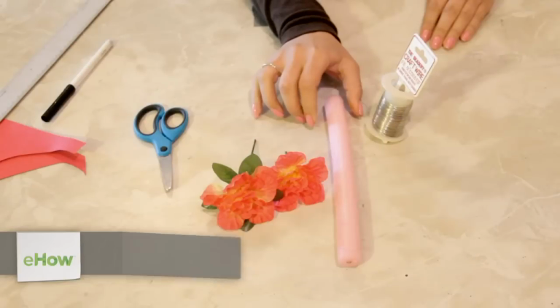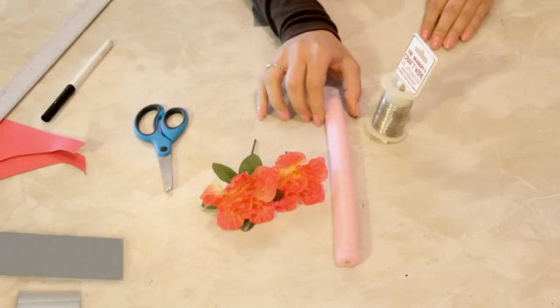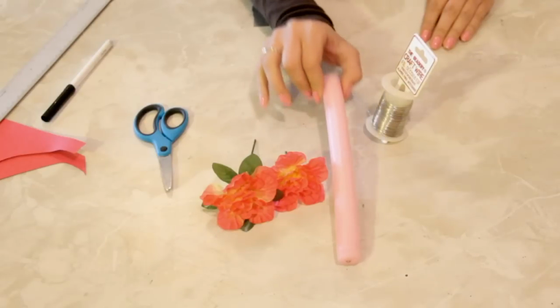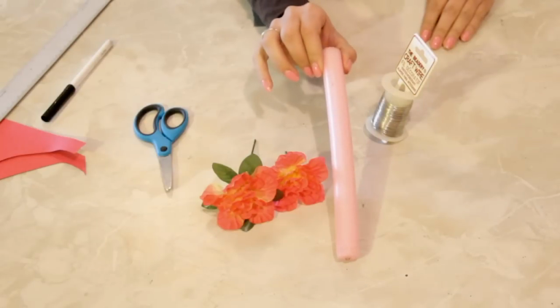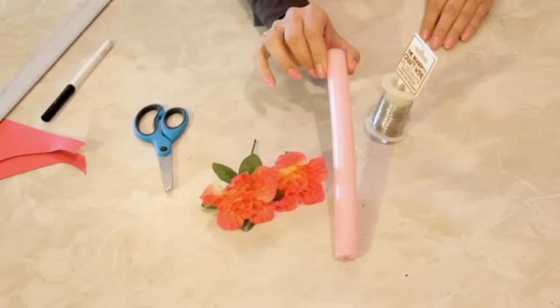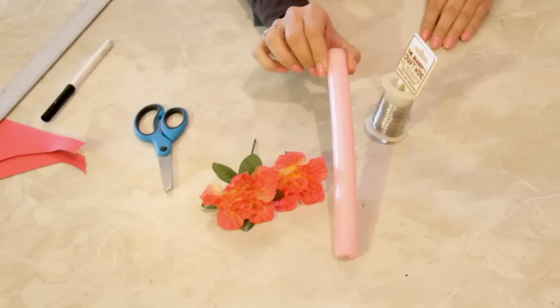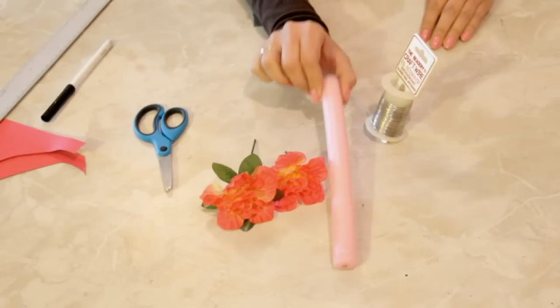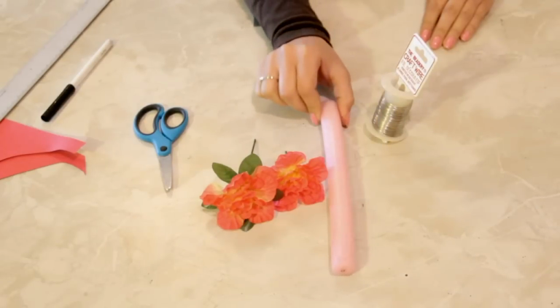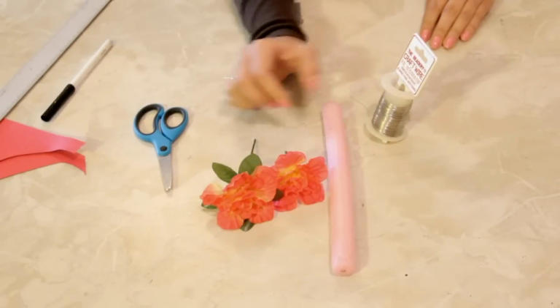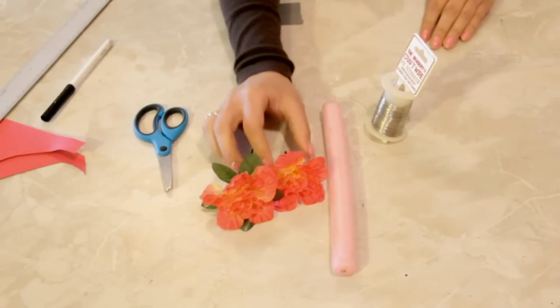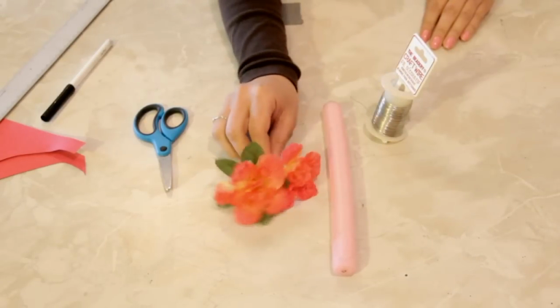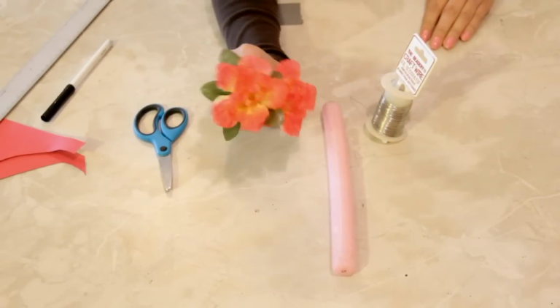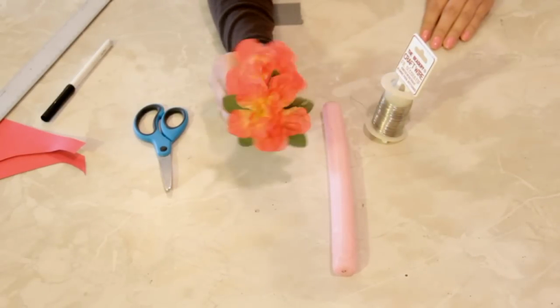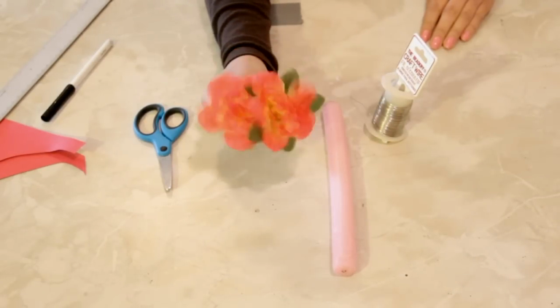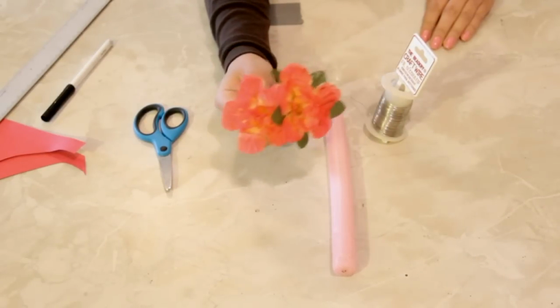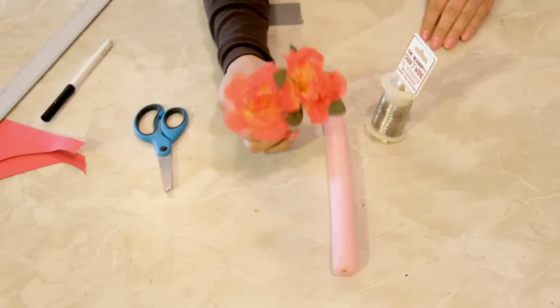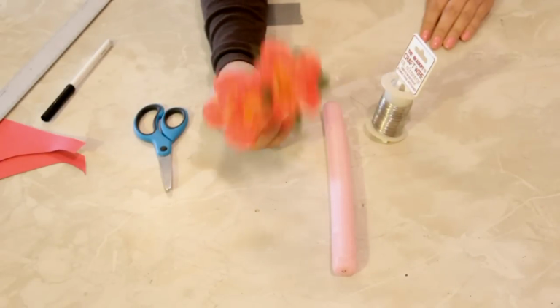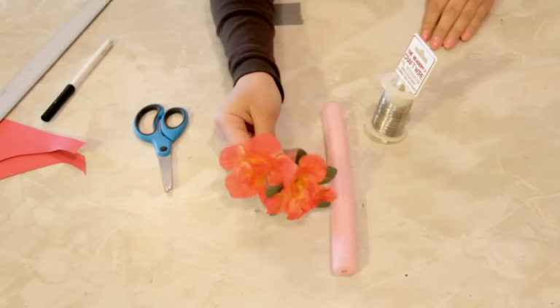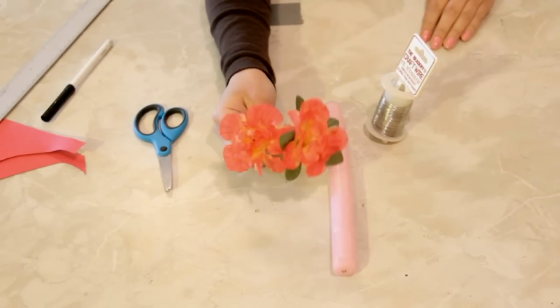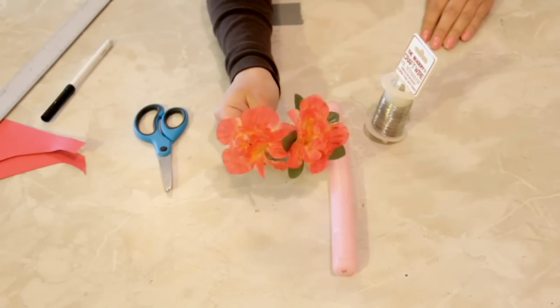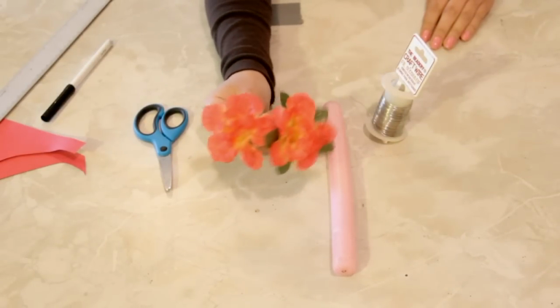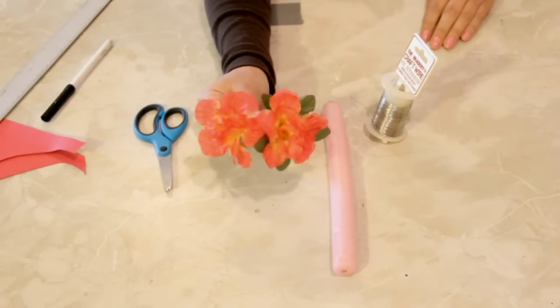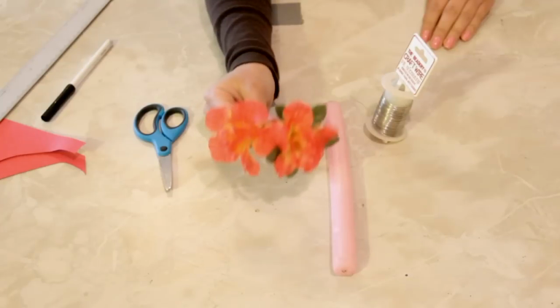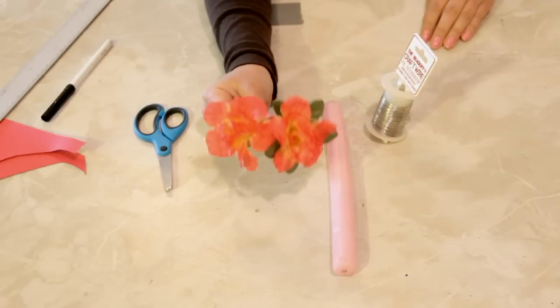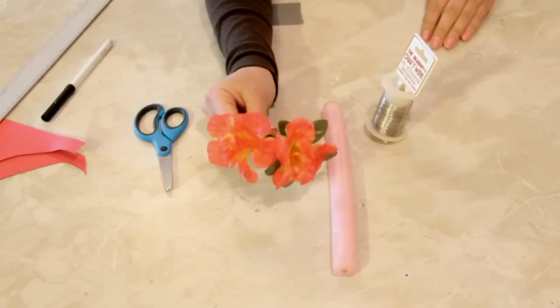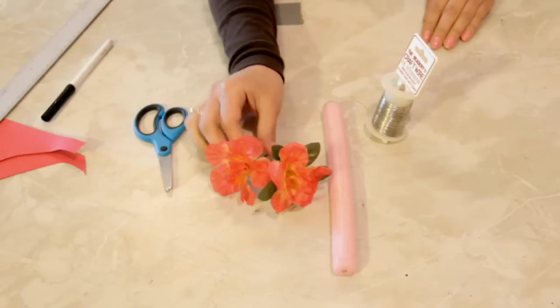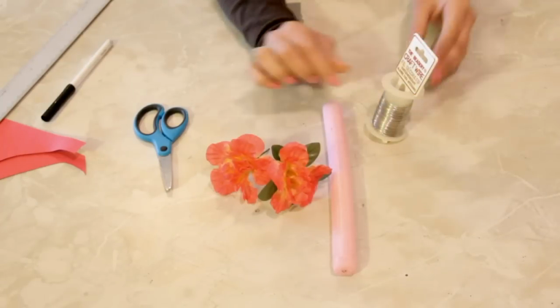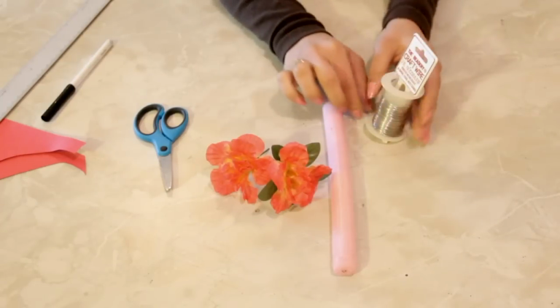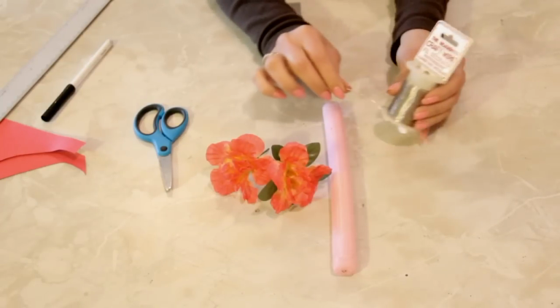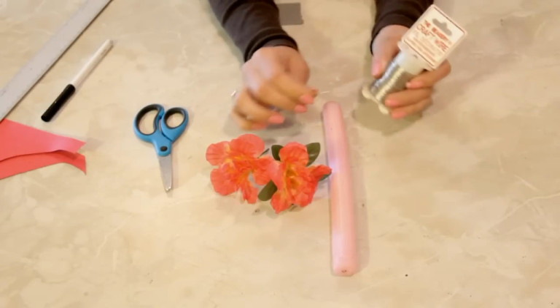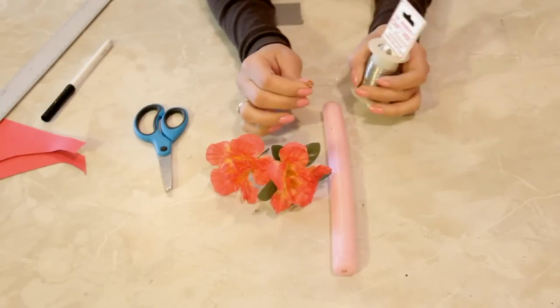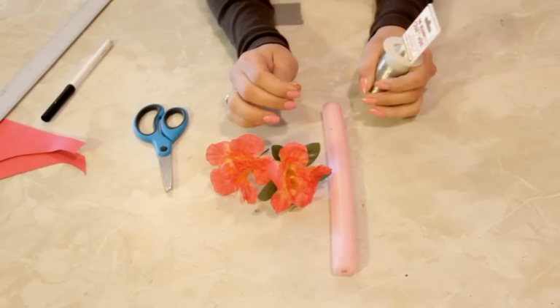So here I have a pink tapered candle, two really cool — actually pretty beautiful — artificial flowers, and some craft wire.